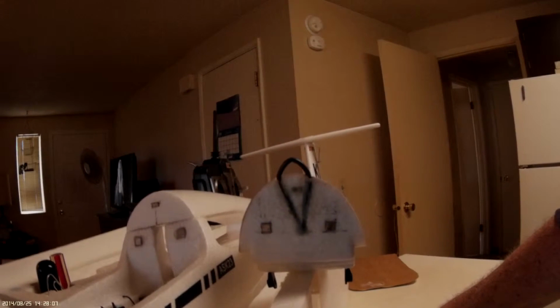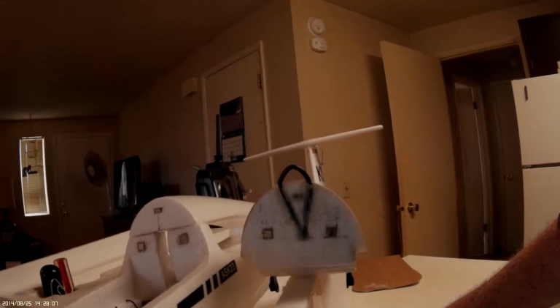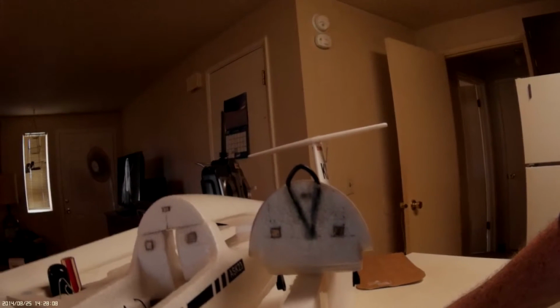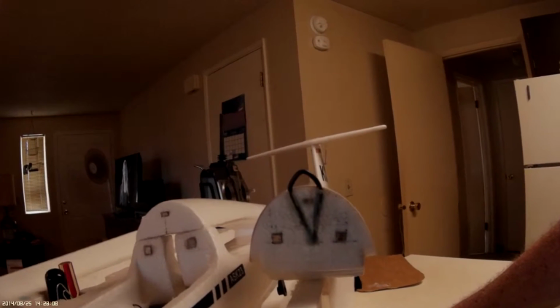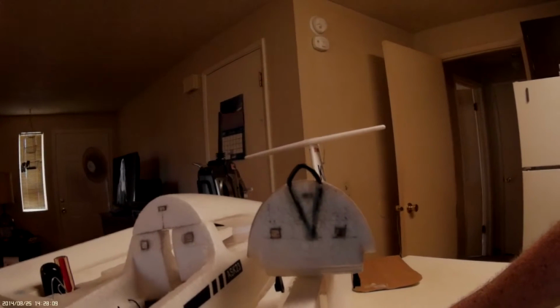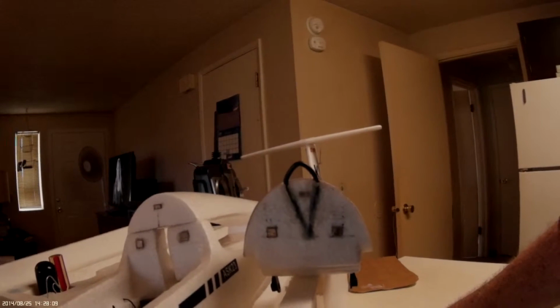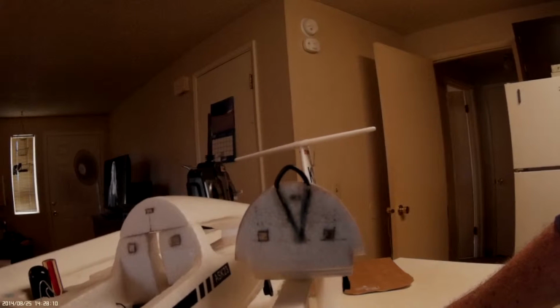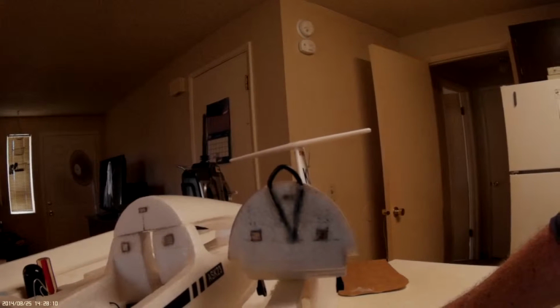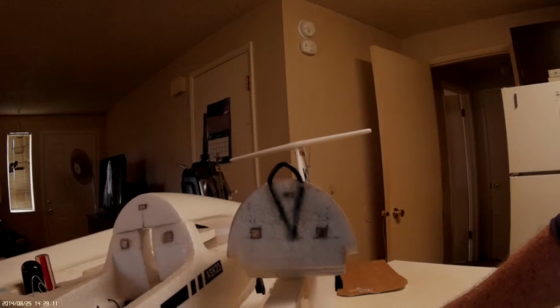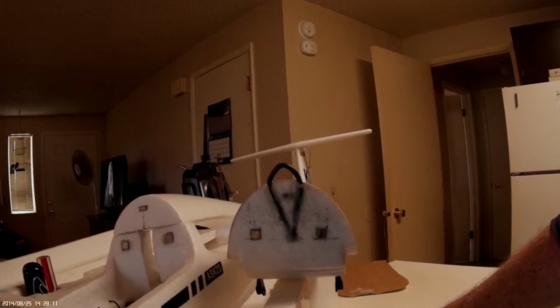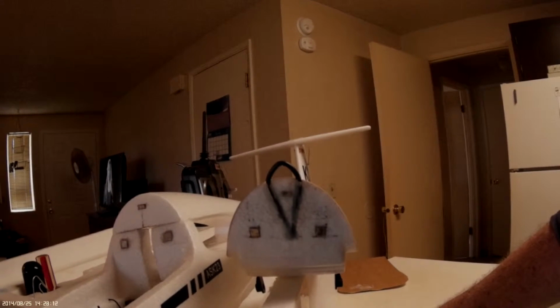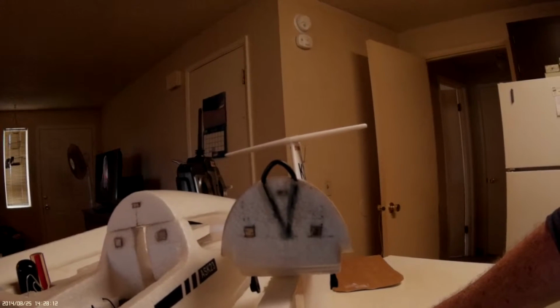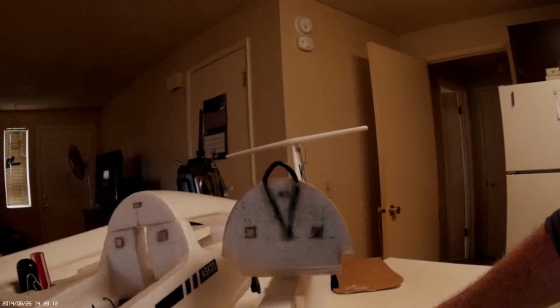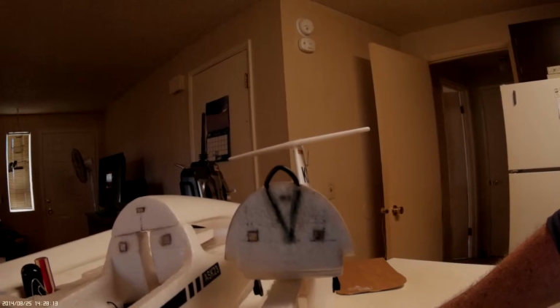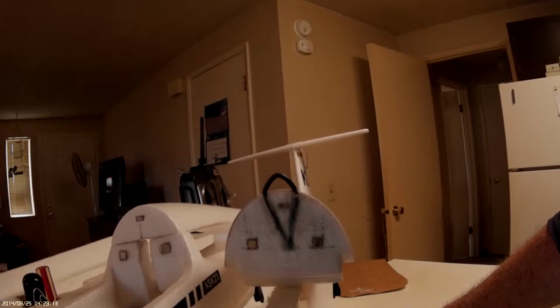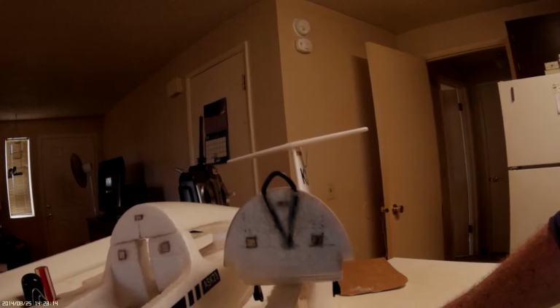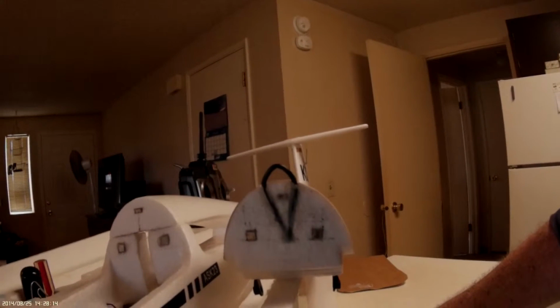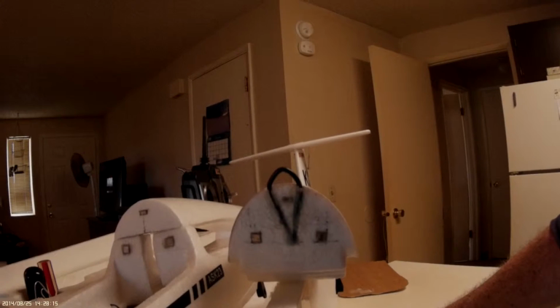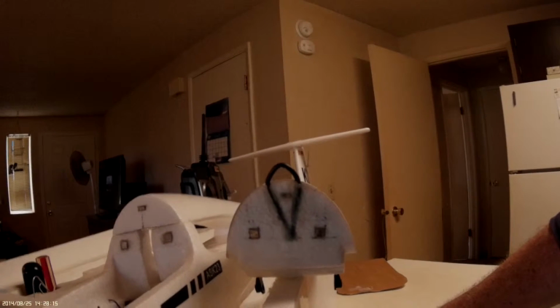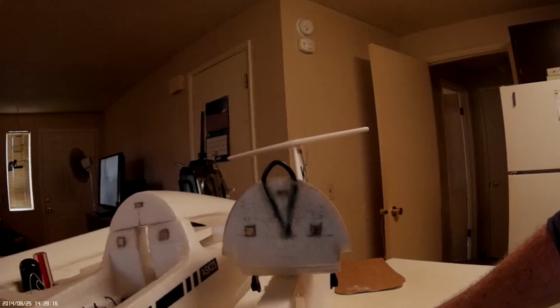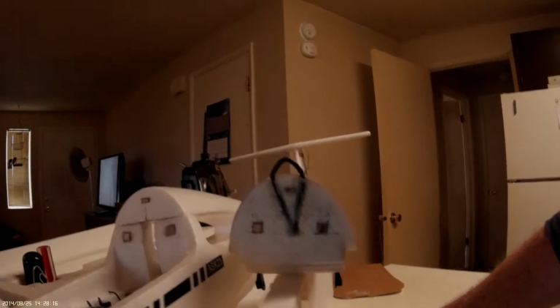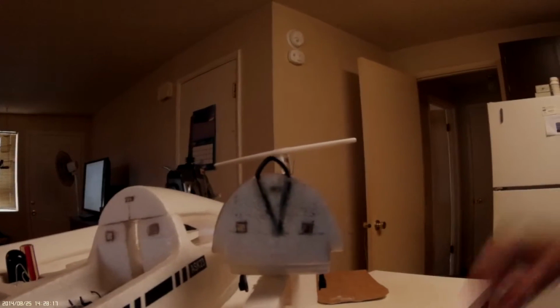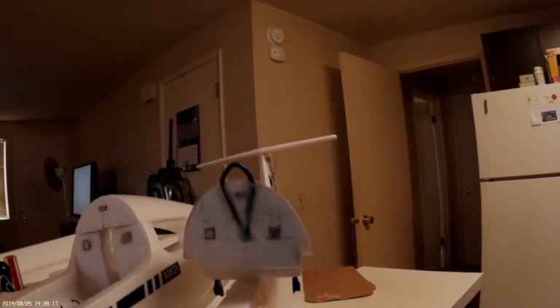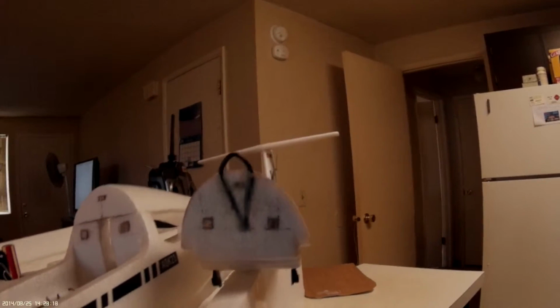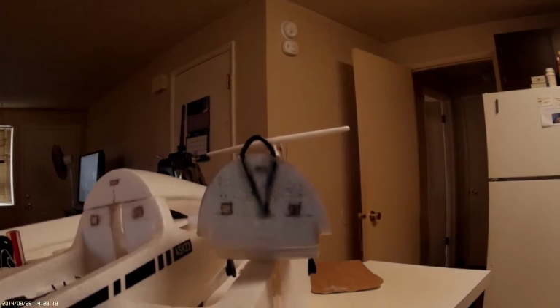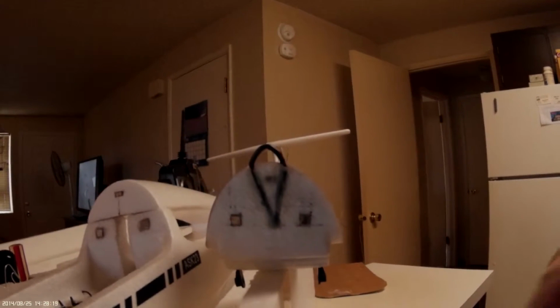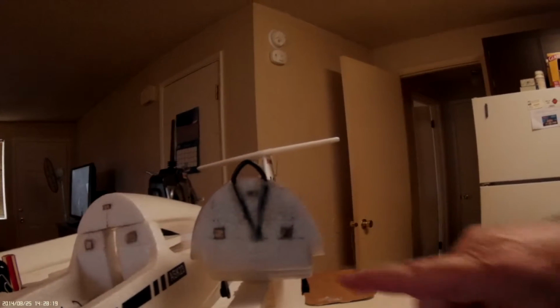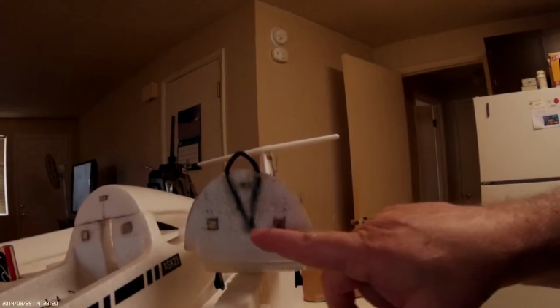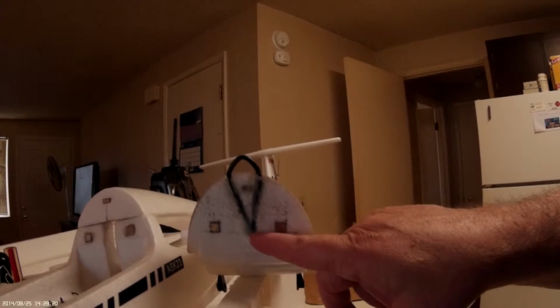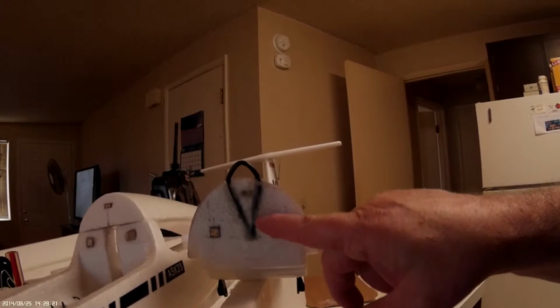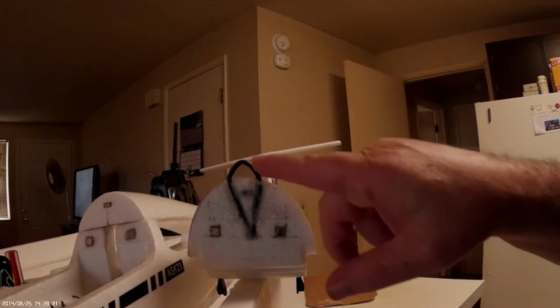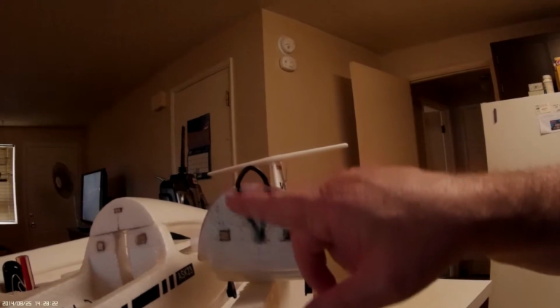The square ones — believe it or not they're quarter-inch by quarter-inch — they have a six-pound pole and are extremely strong. Now this black line that I have running here...